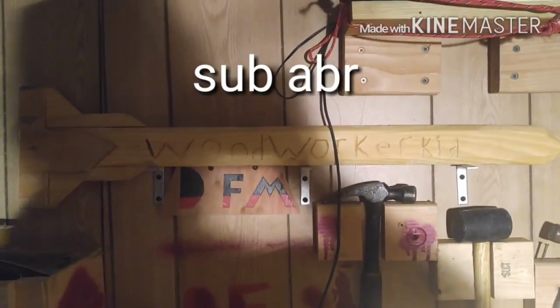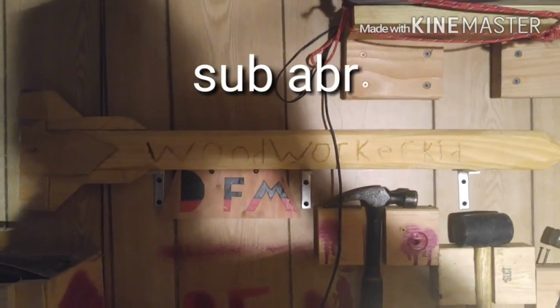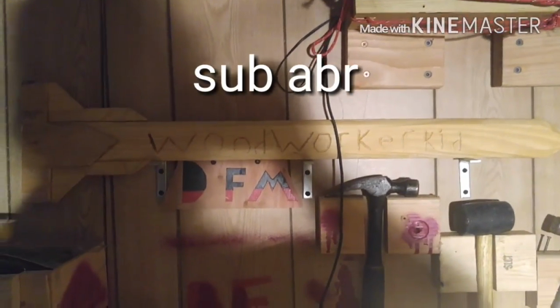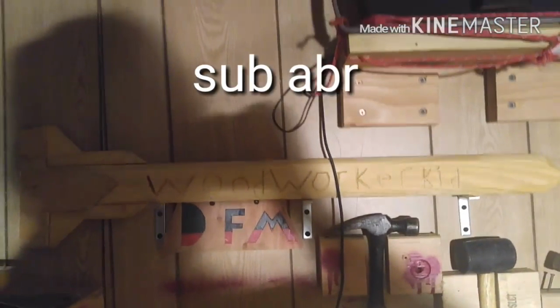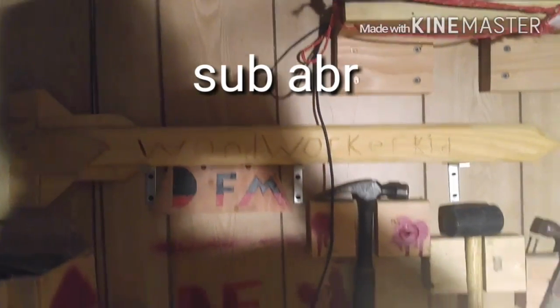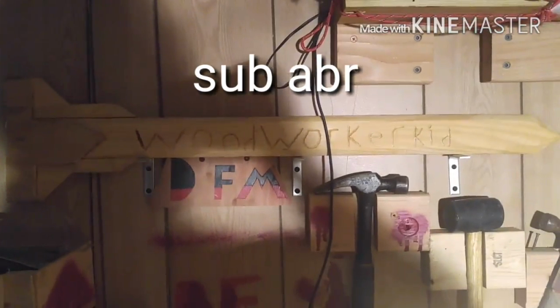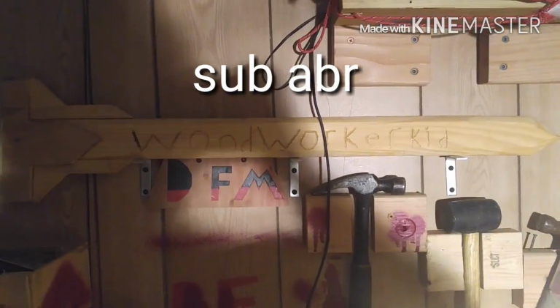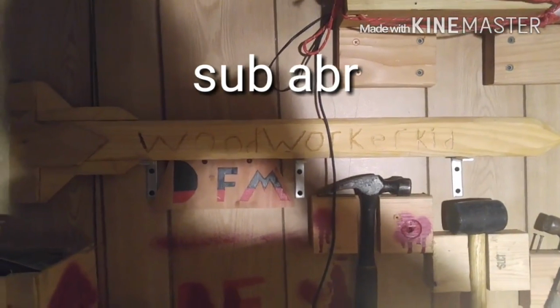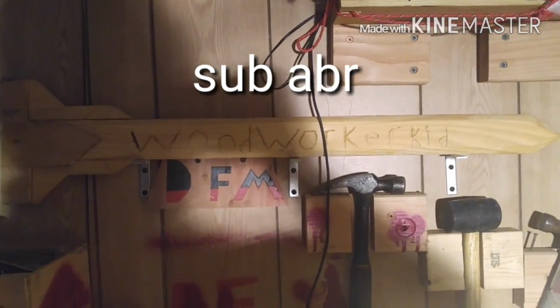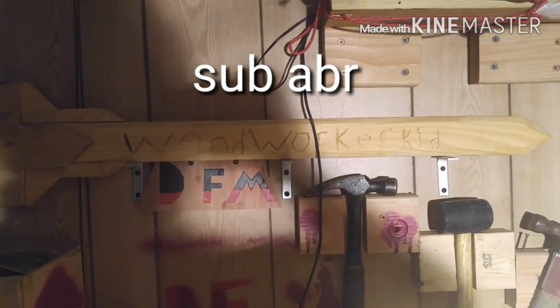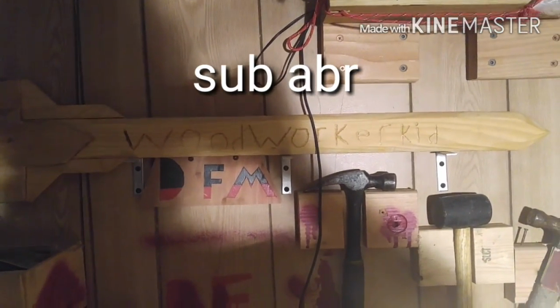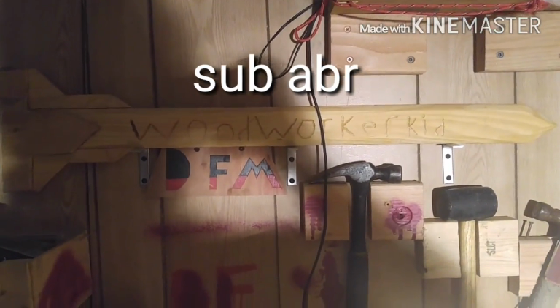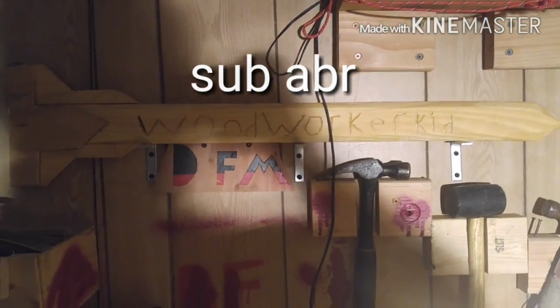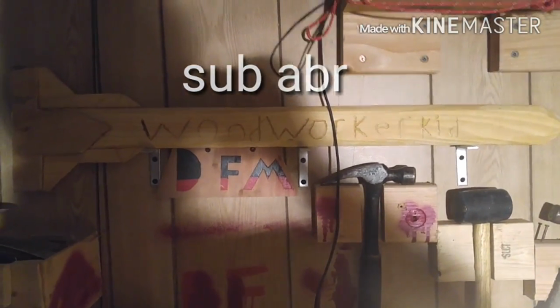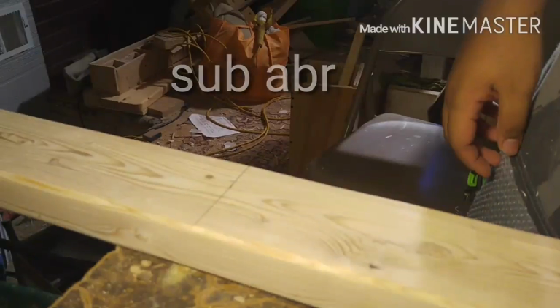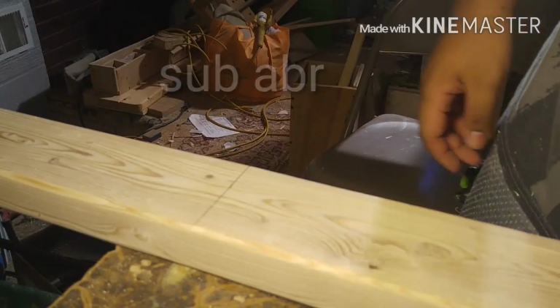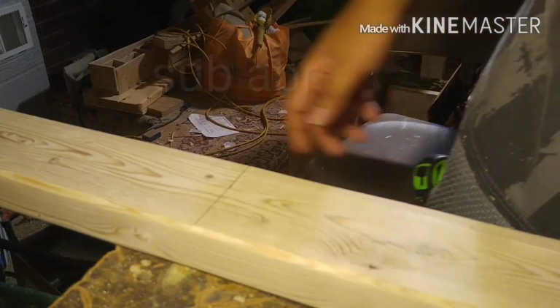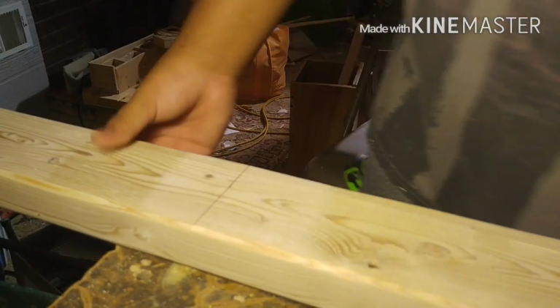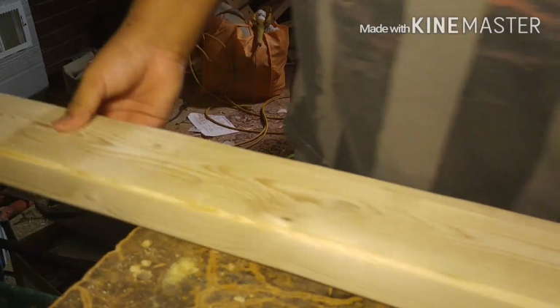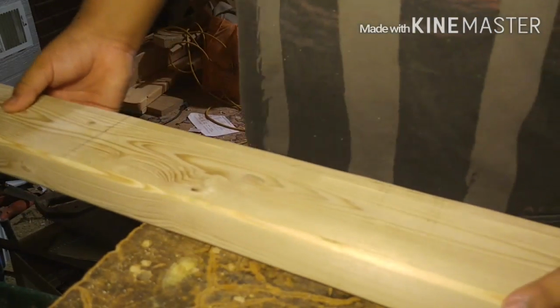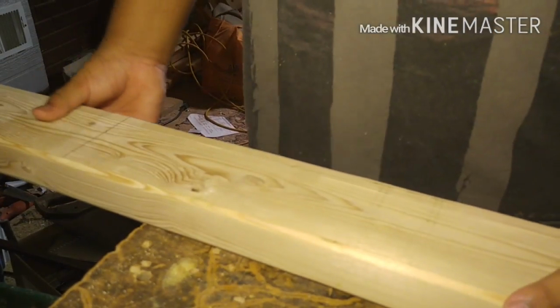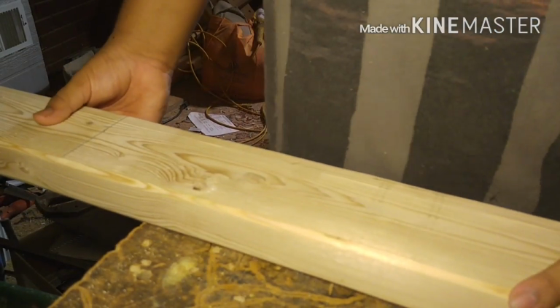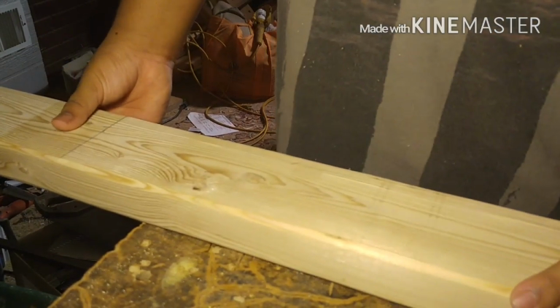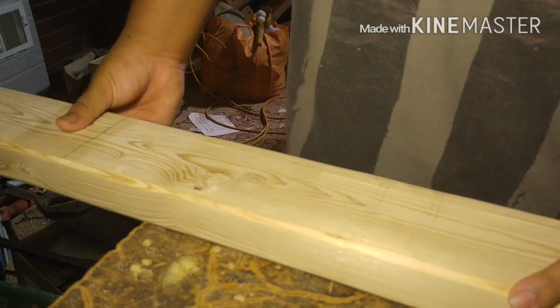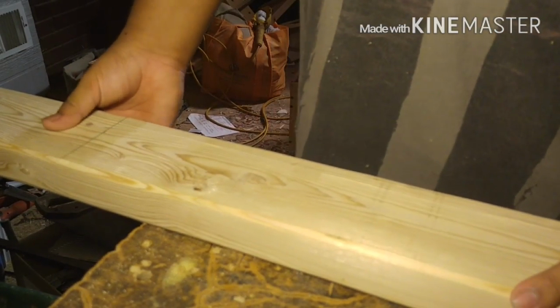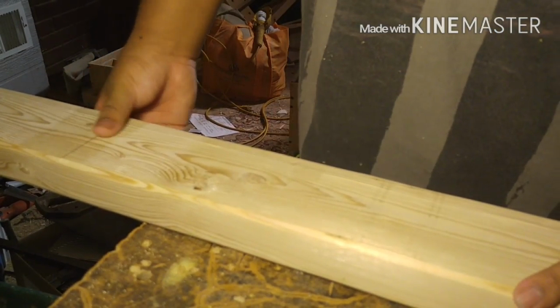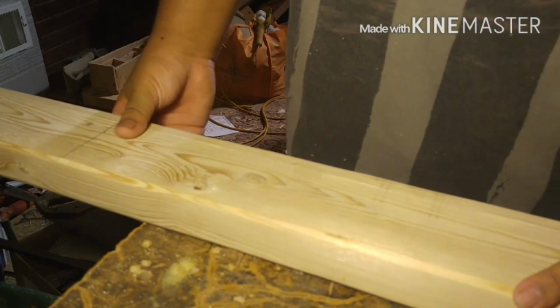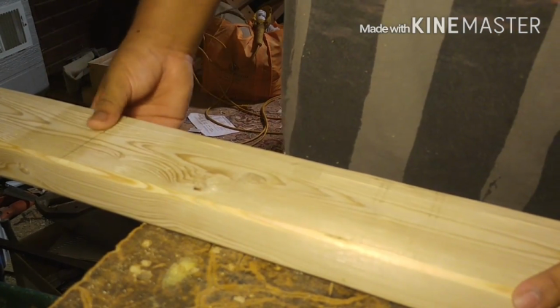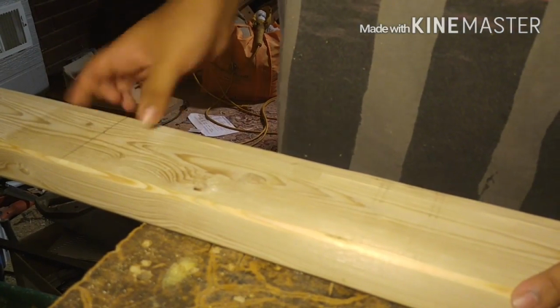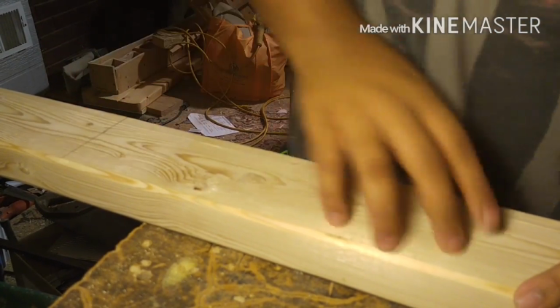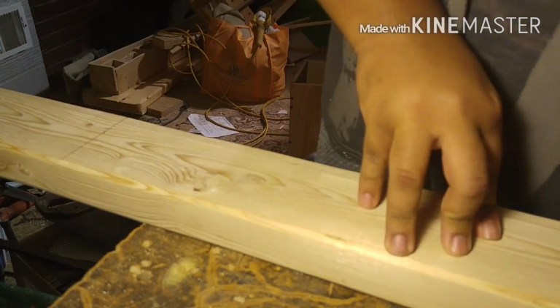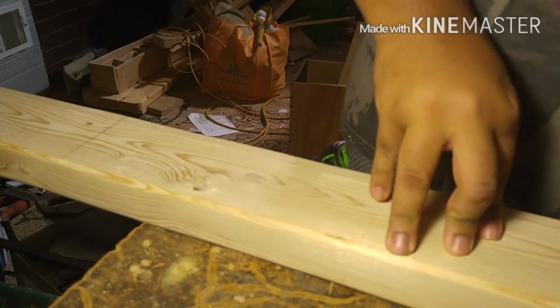World Worker Kid here with a new video. We're going to make a gun today. All you need is a 2x4 and 2x2.